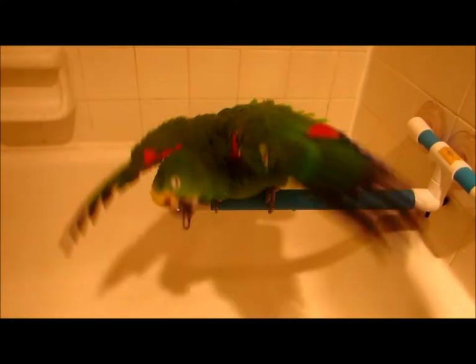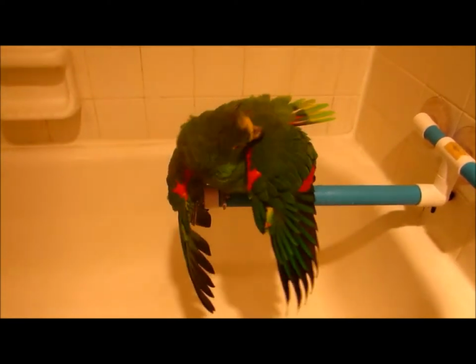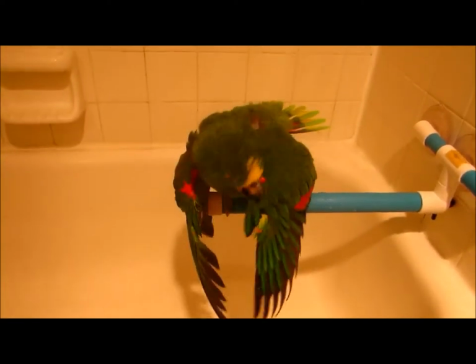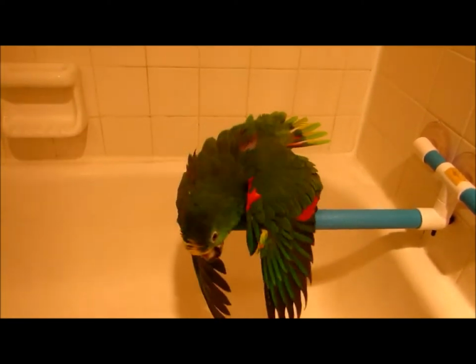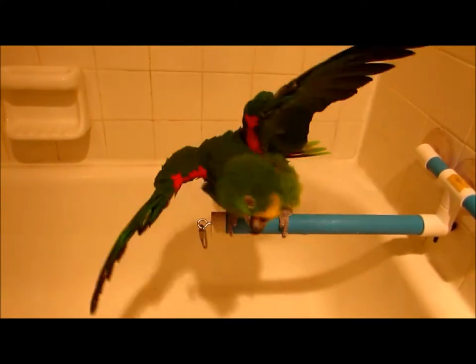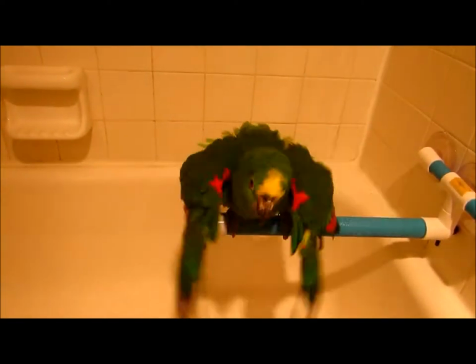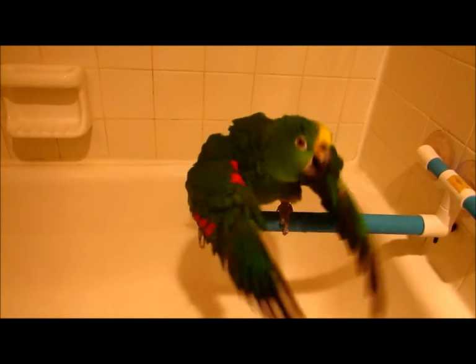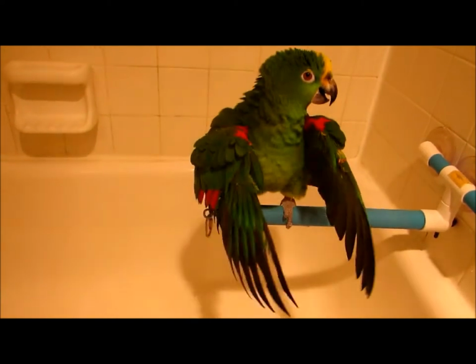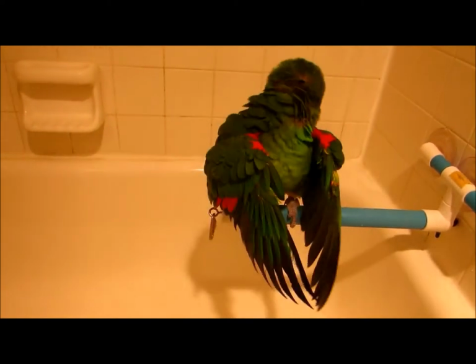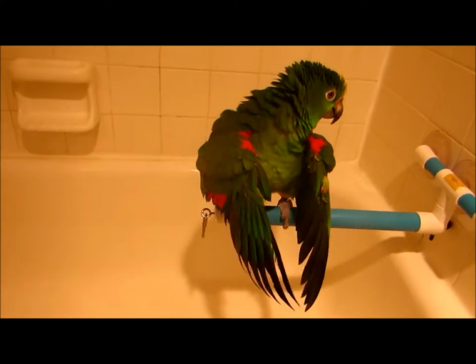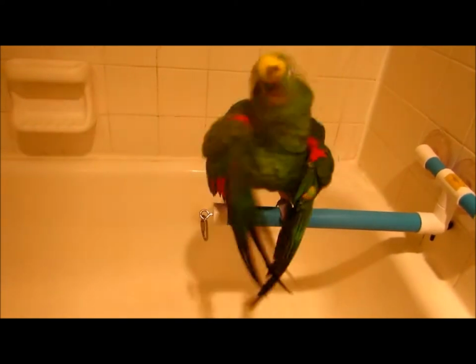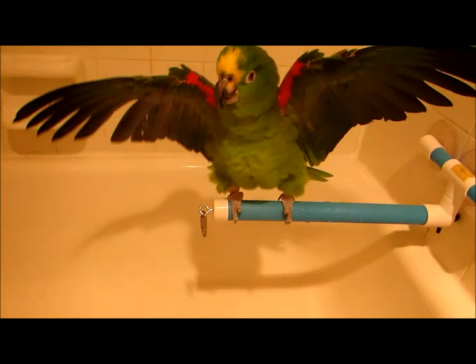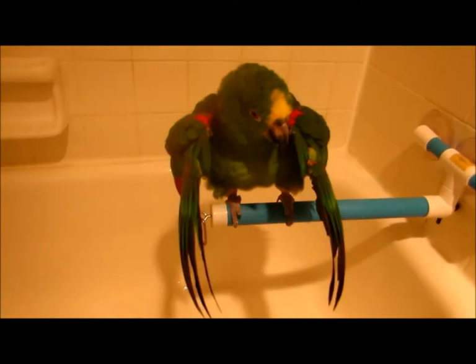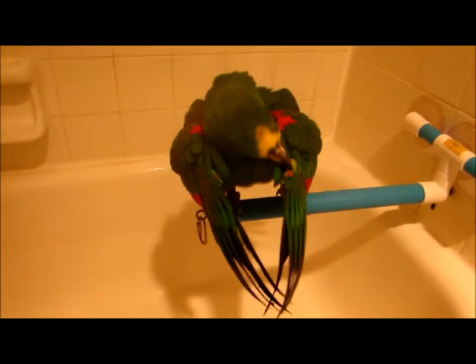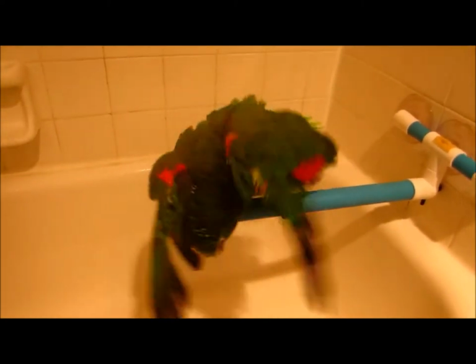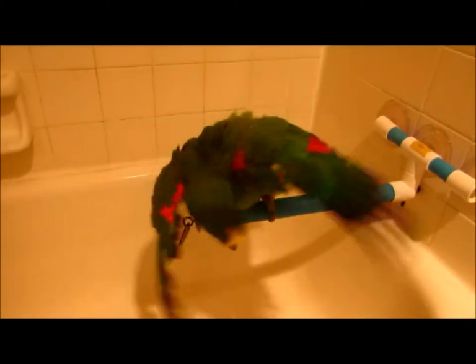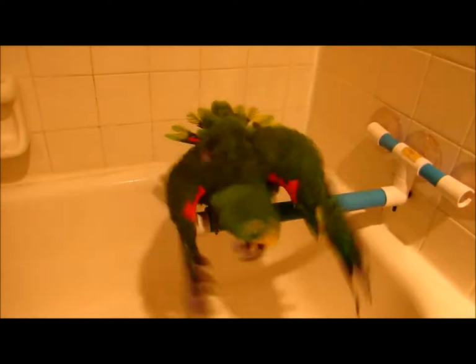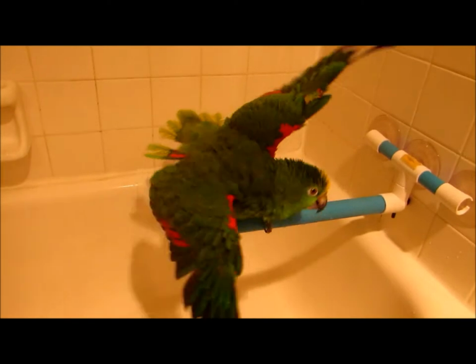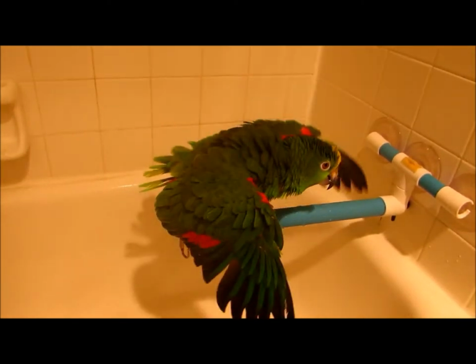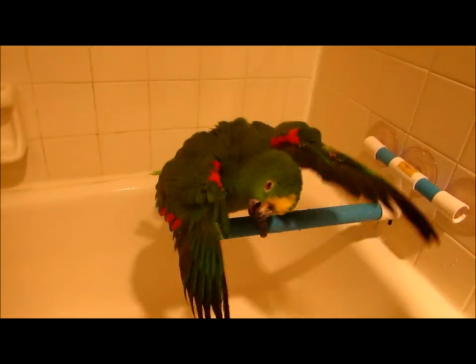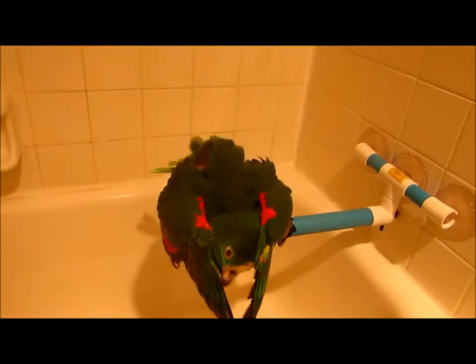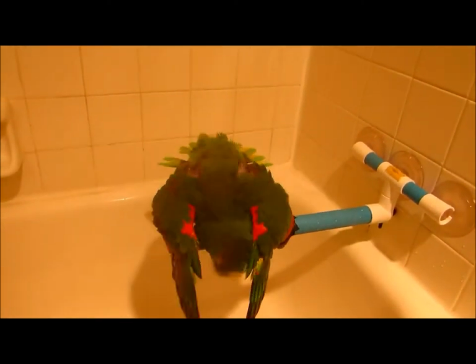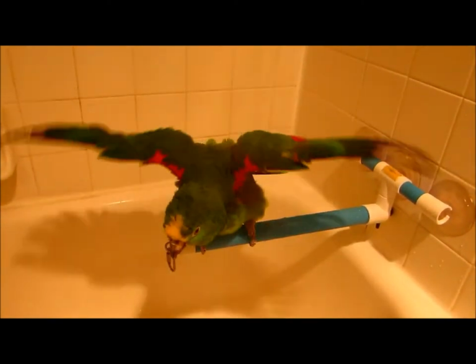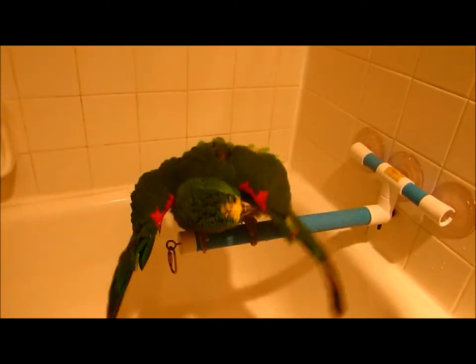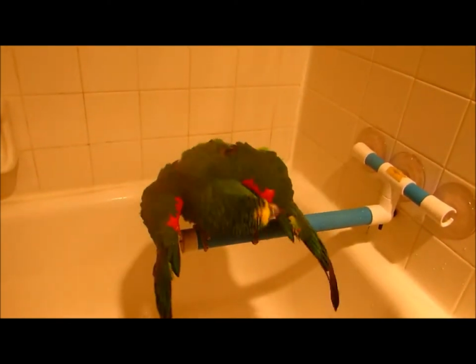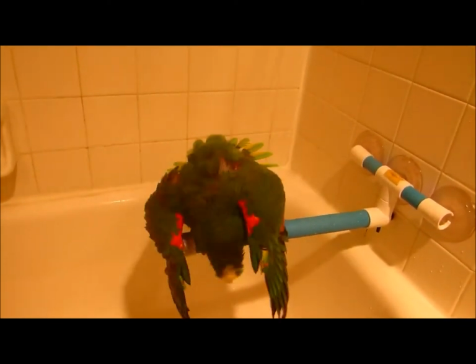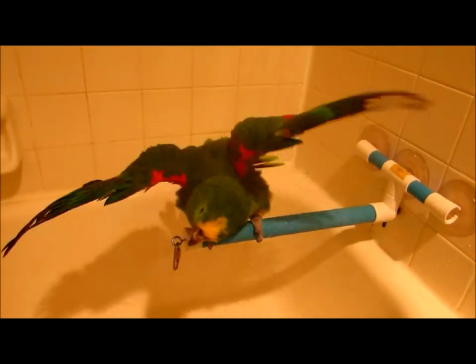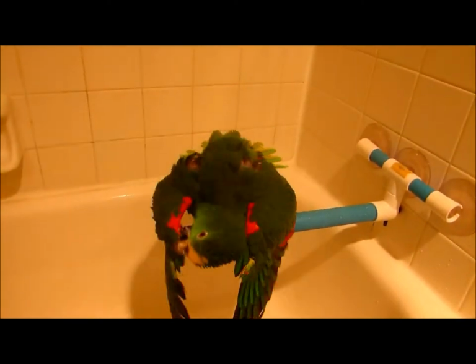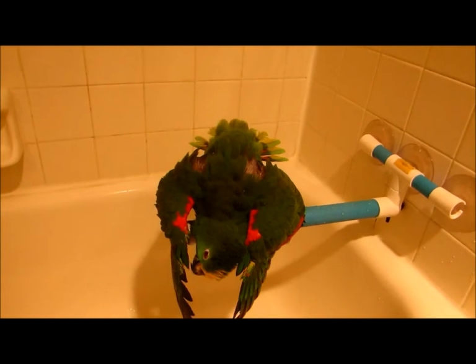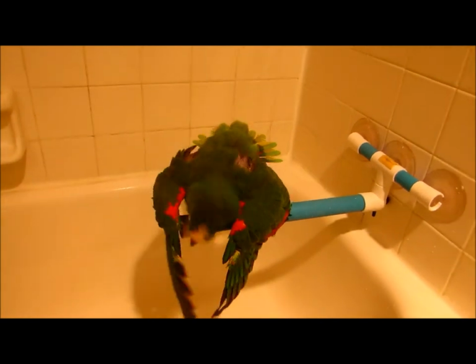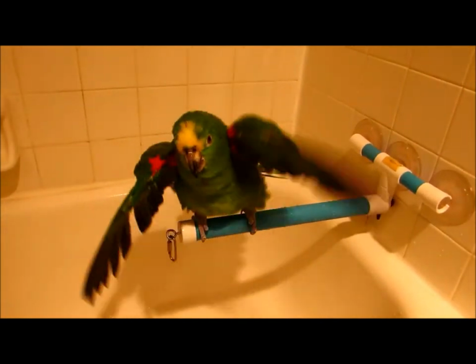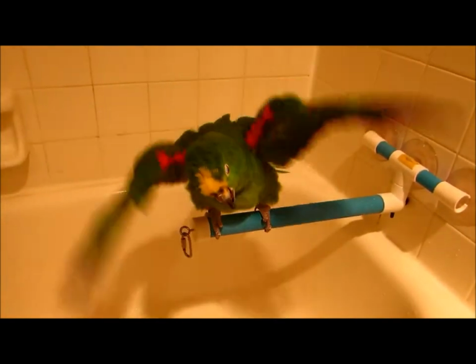Some birds, like cockatoos from Australia, might be in a more dry climate and so they will be very pumped up to have a bath. Freedom is excited! This is a special perch that I got from Foster's and Smith.